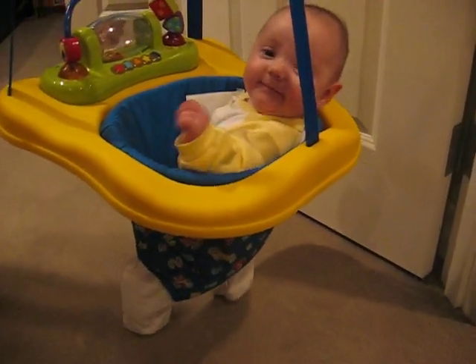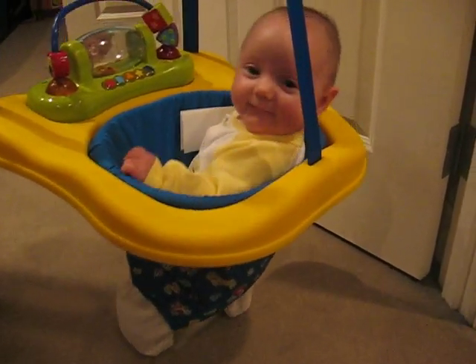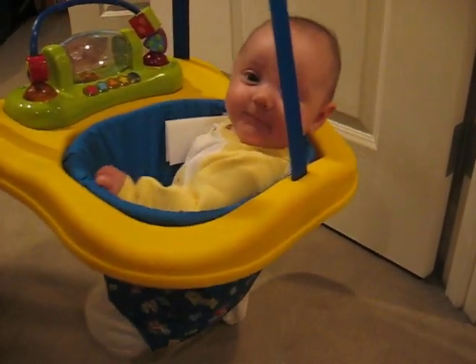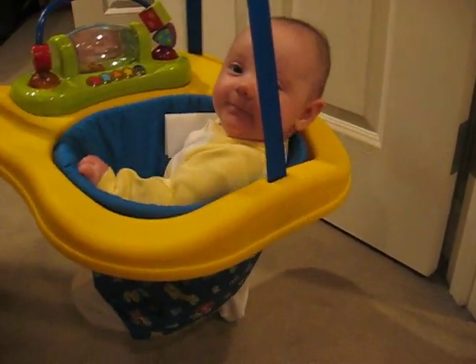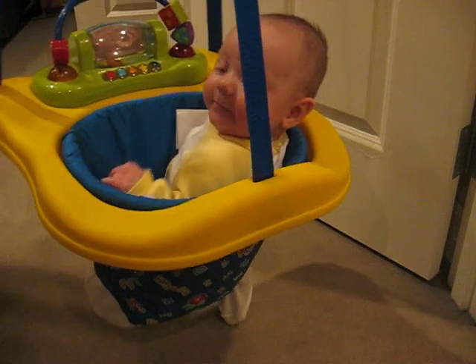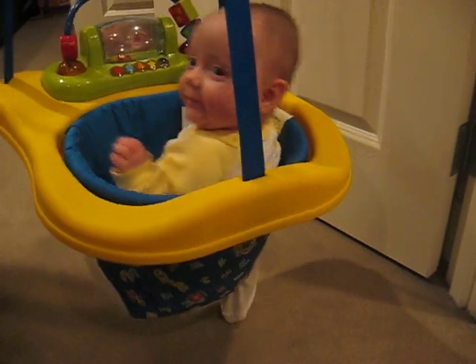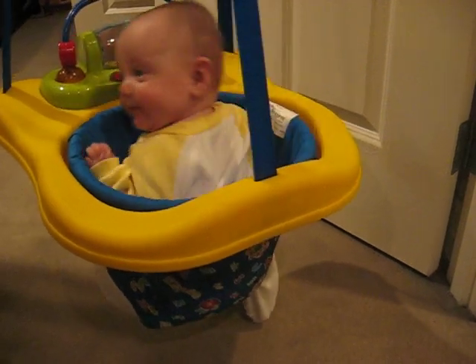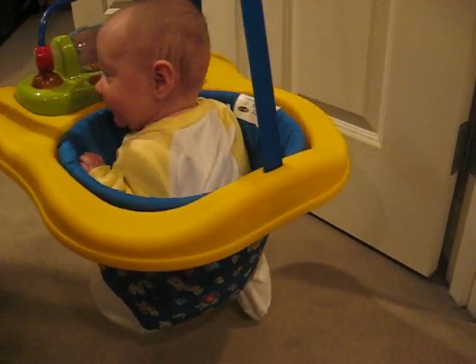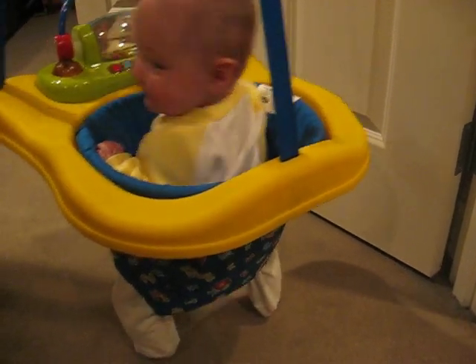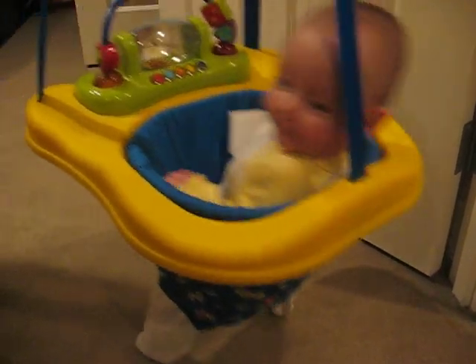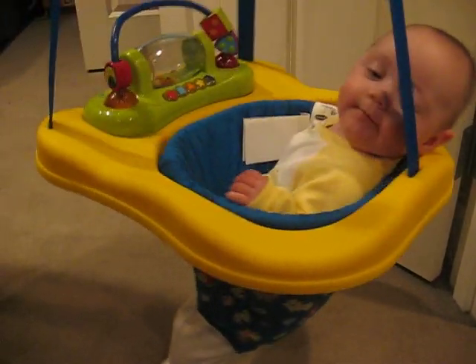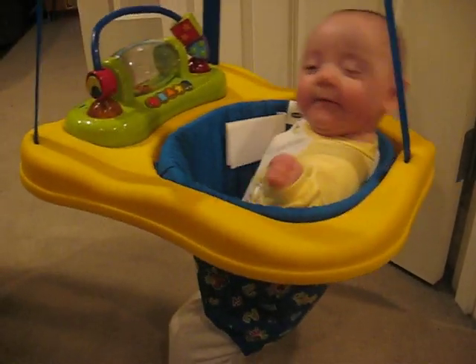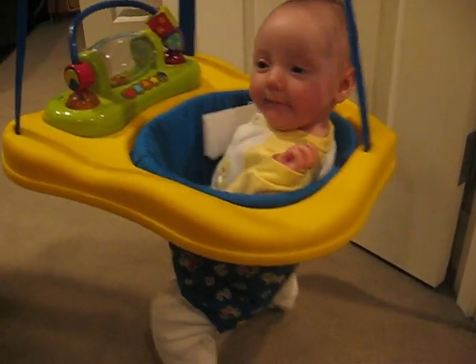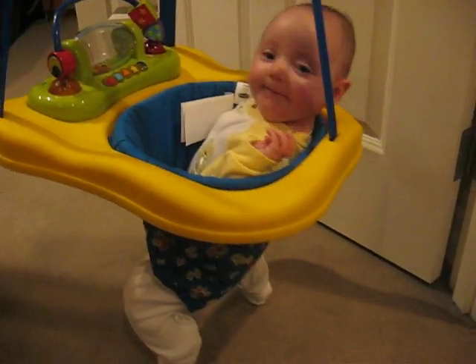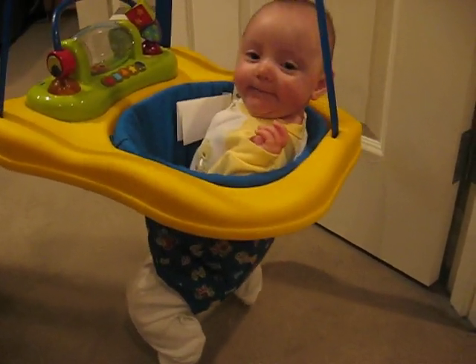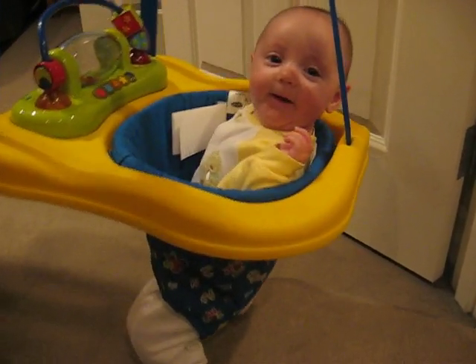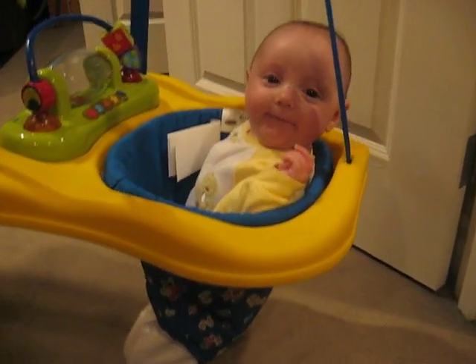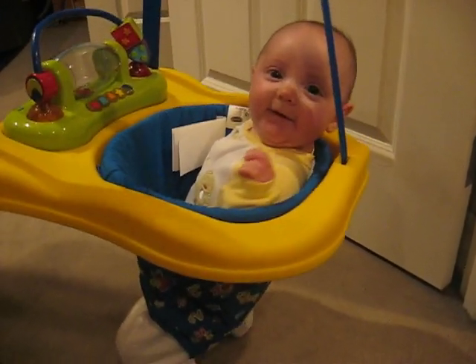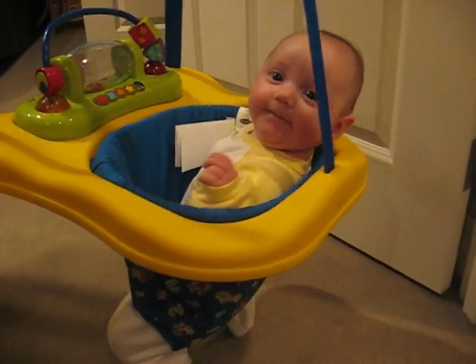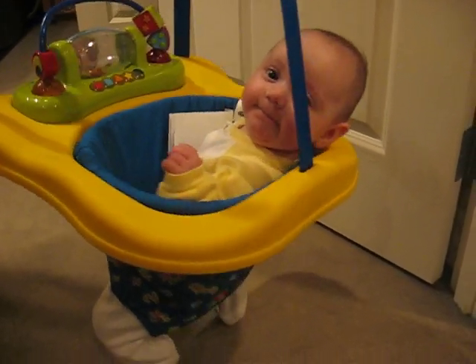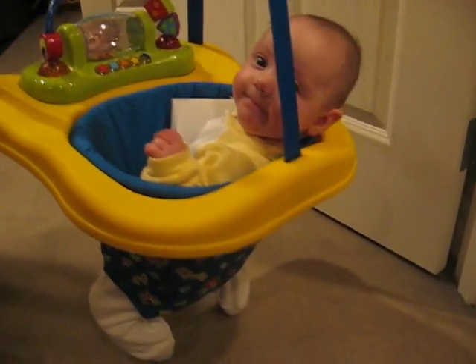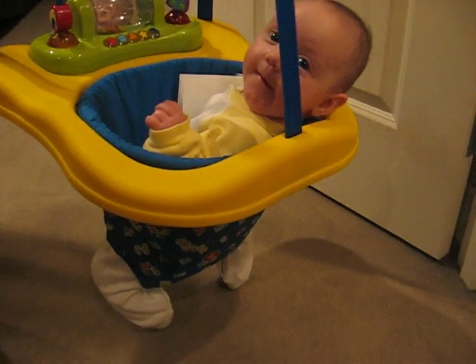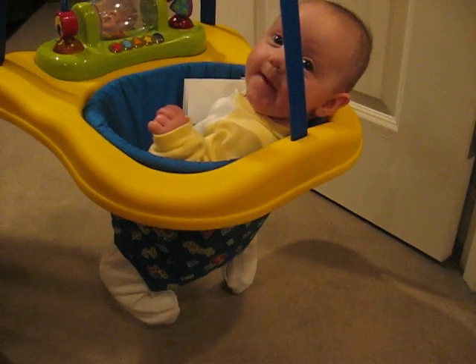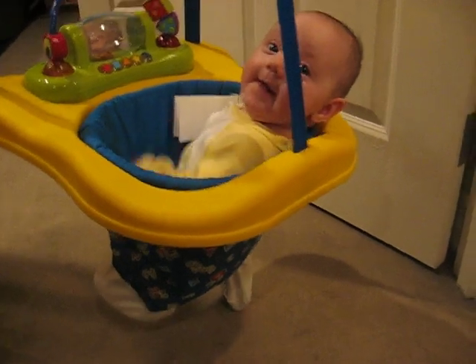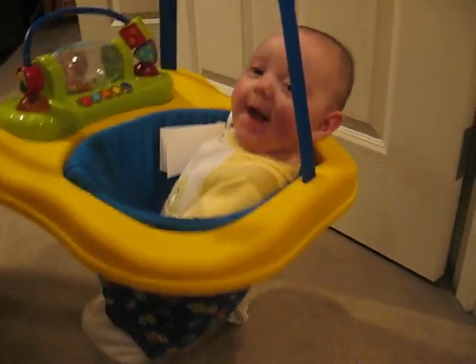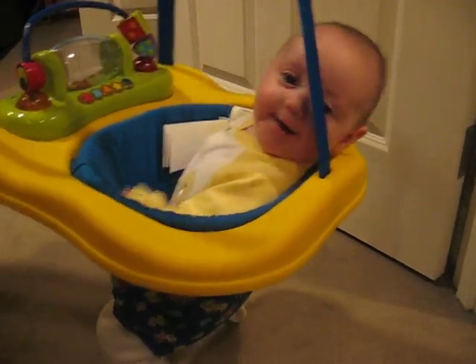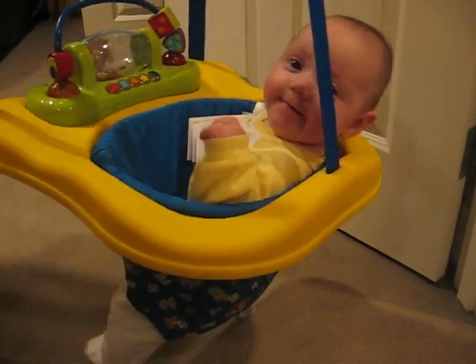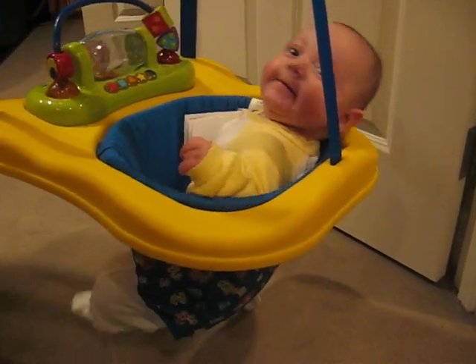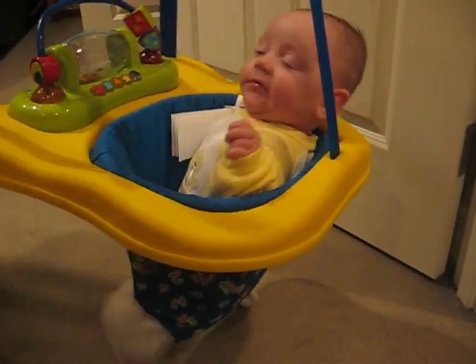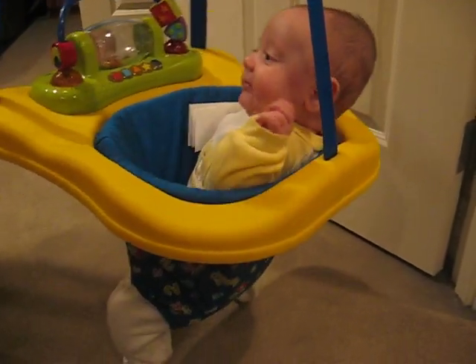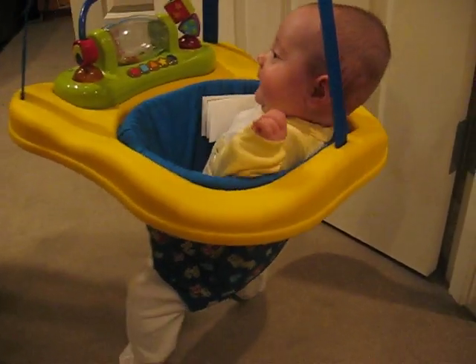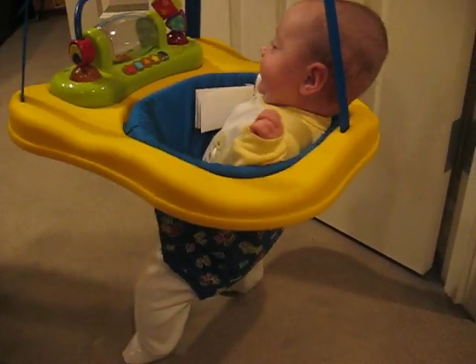Where you going there? You turning all the way around? Look at you! She doesn't really quite know how to jump in it. We'll get there.